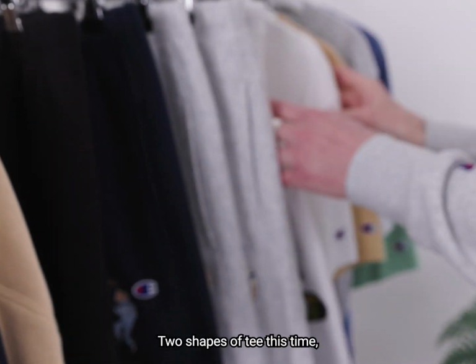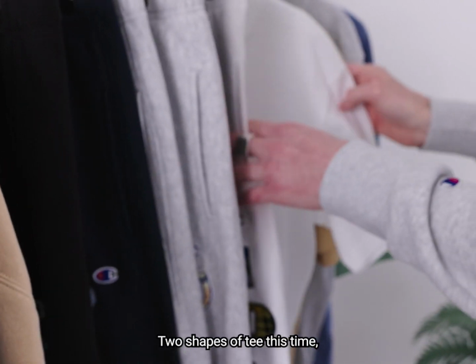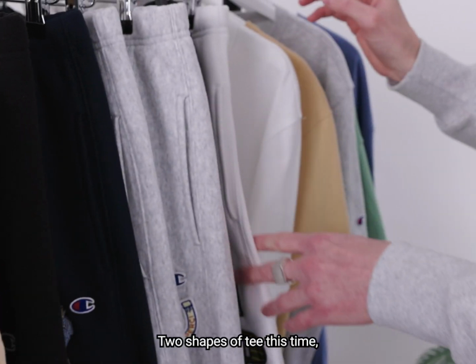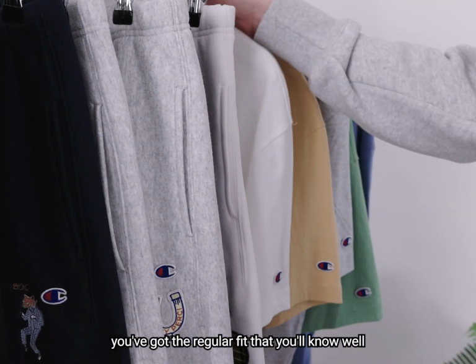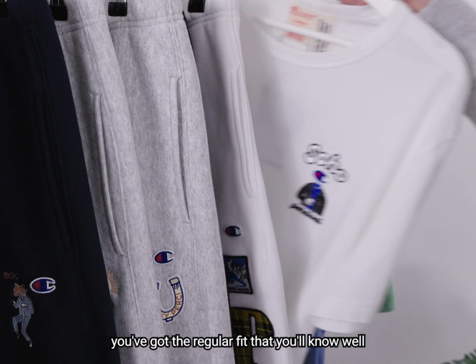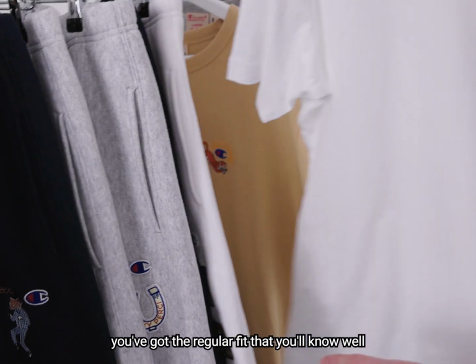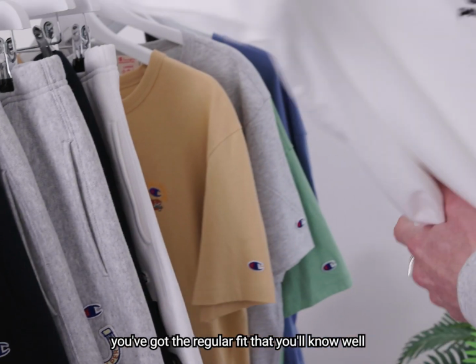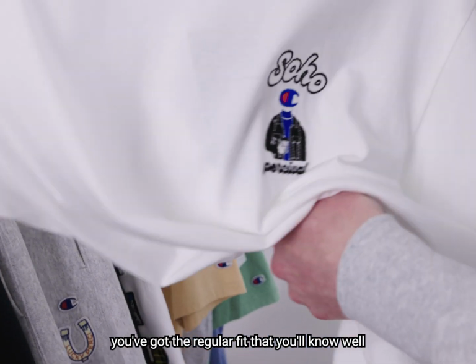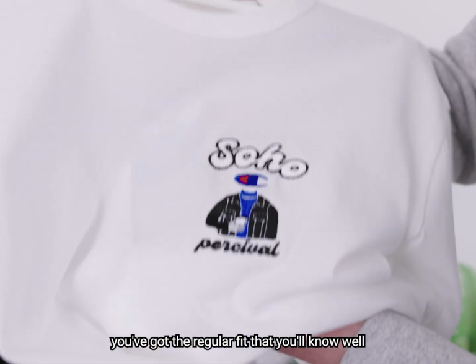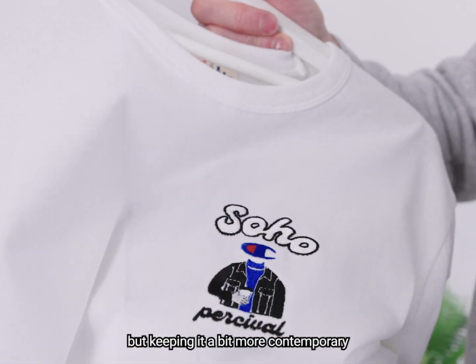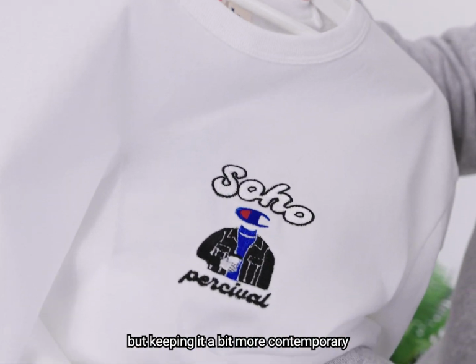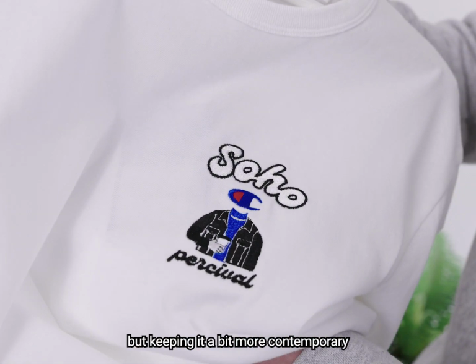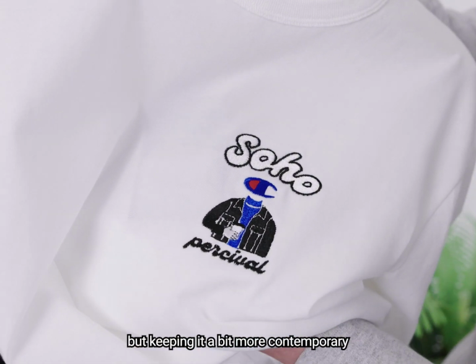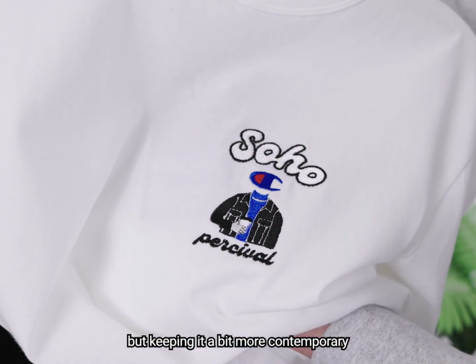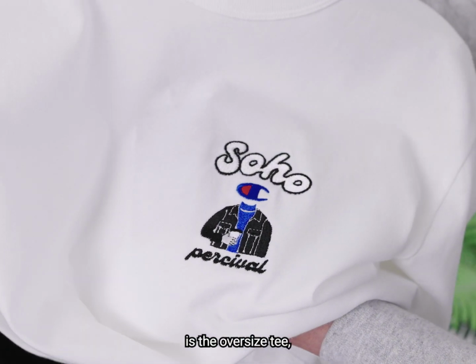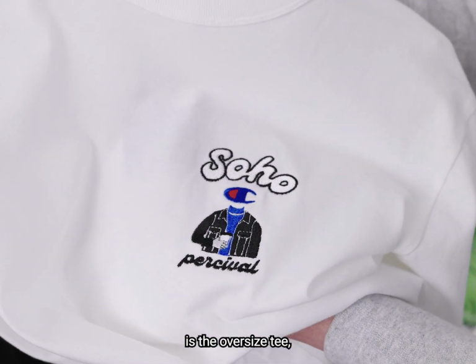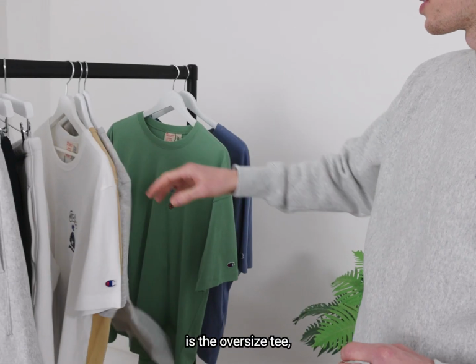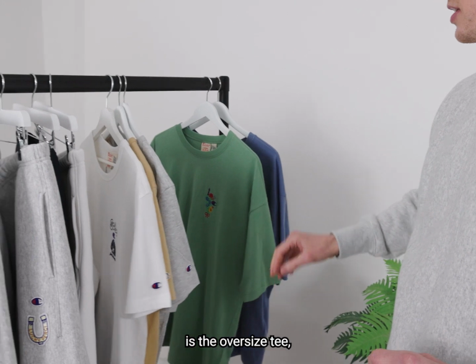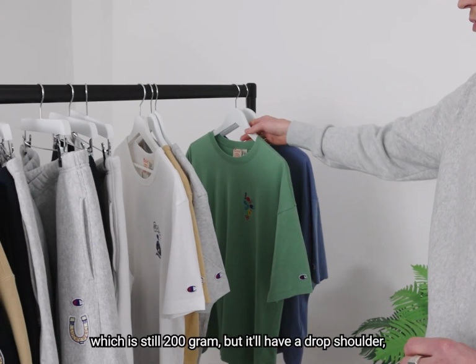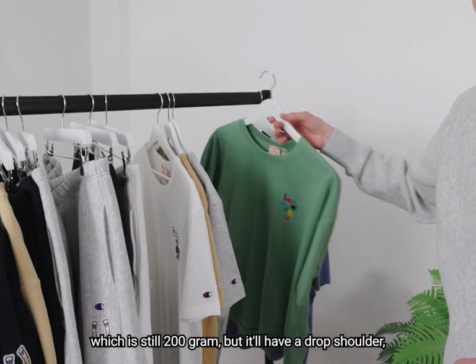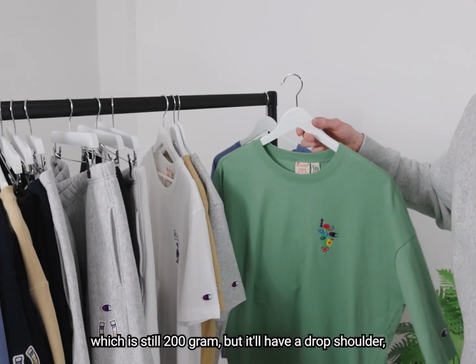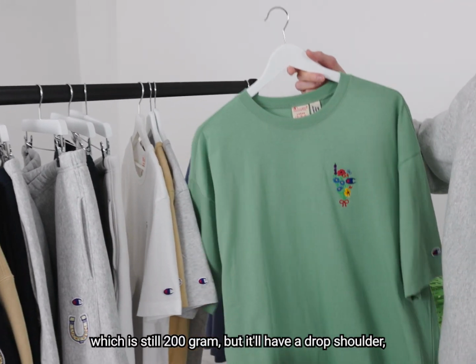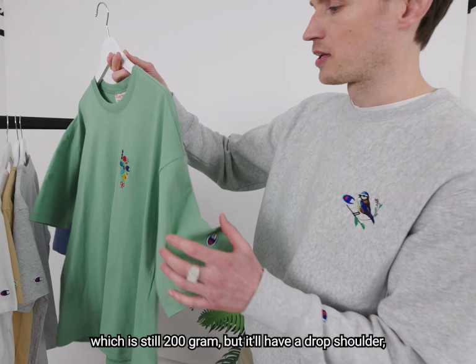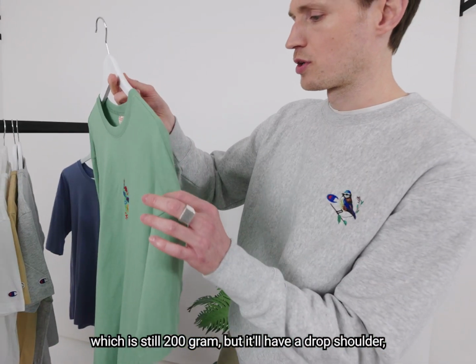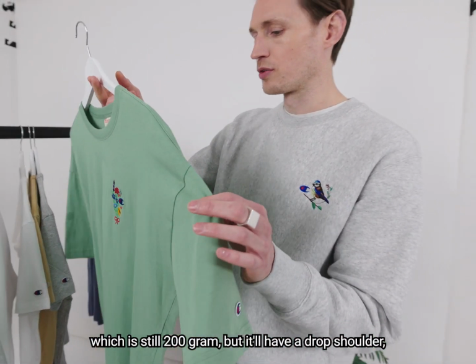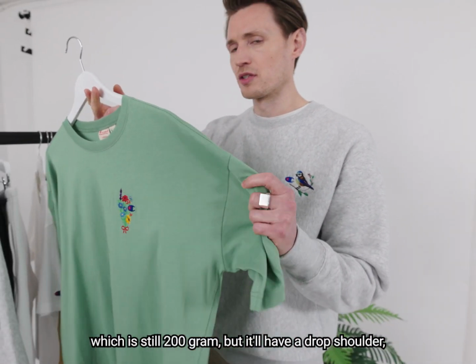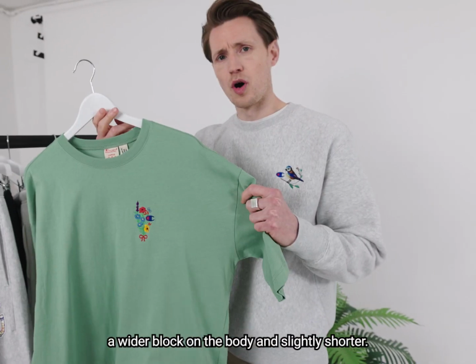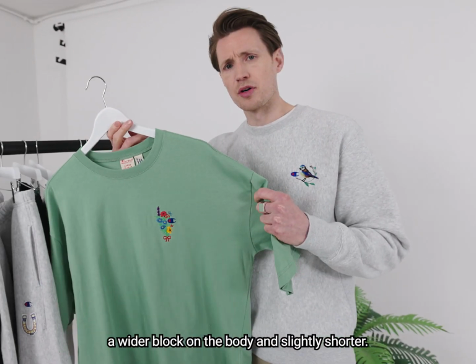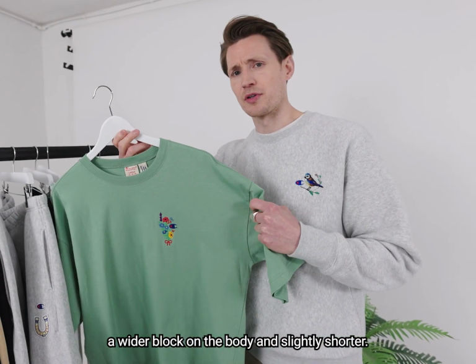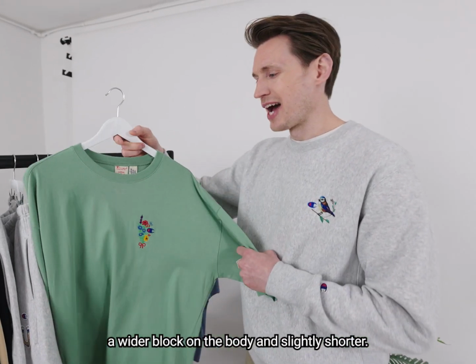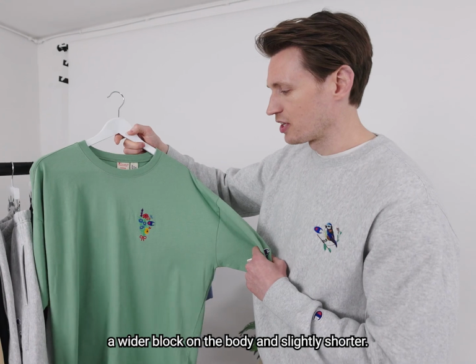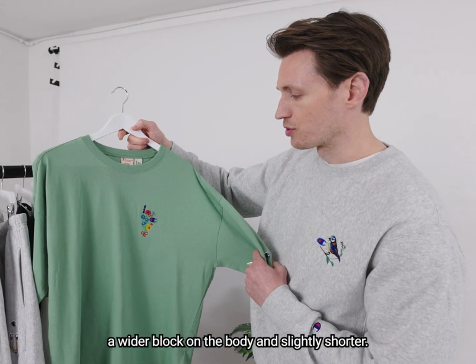Two shapes of tee this time: you've got the regular fit that you'll know well, but keeping it a bit more contemporary is the oversized tee, which is still 220 gram, but it'll have a dropped shoulder, a wider block on the body, and slightly shorter.